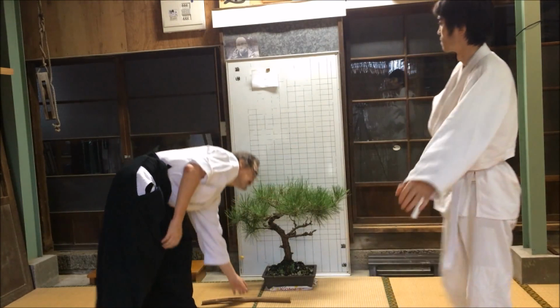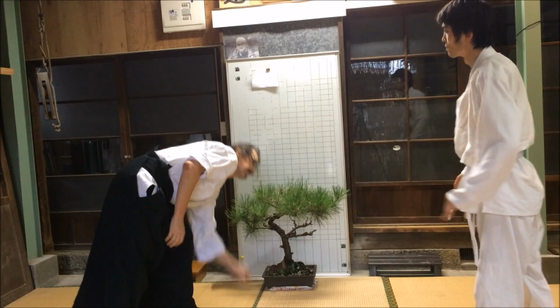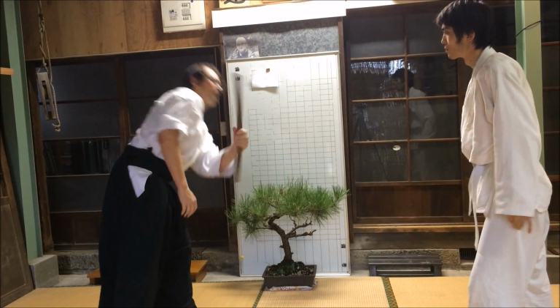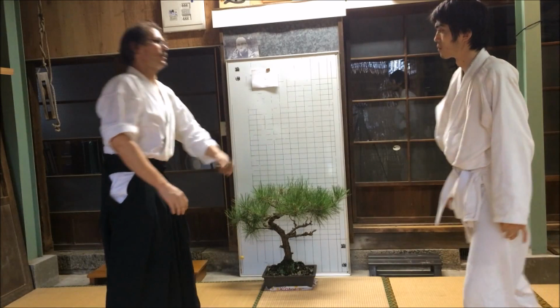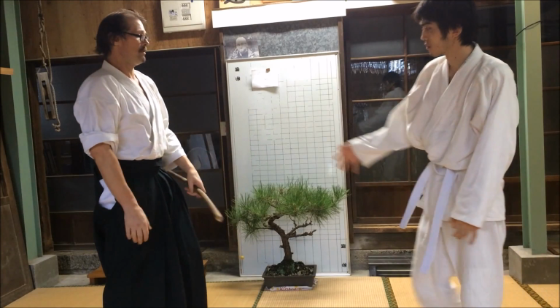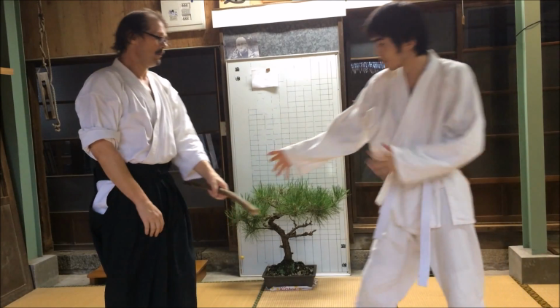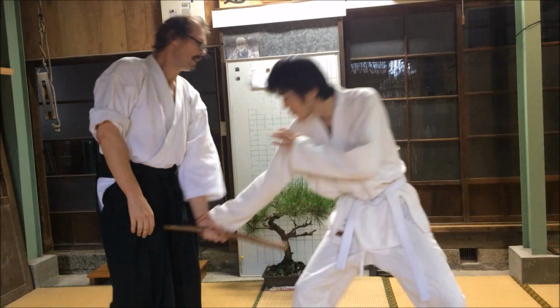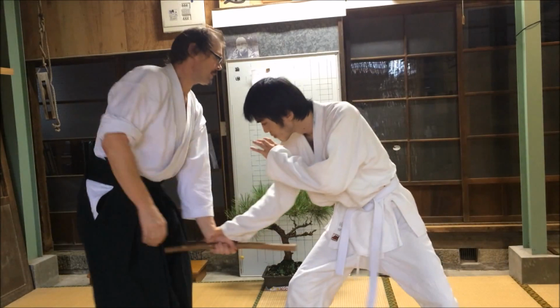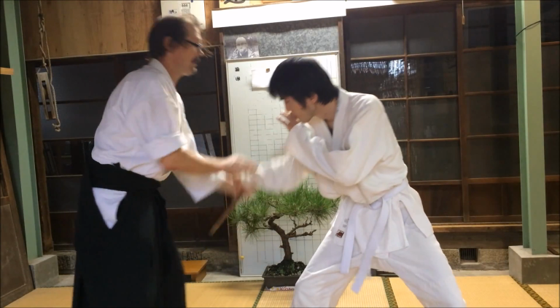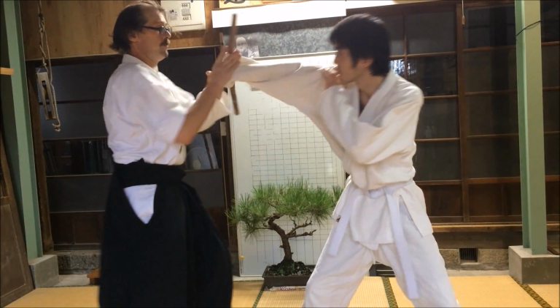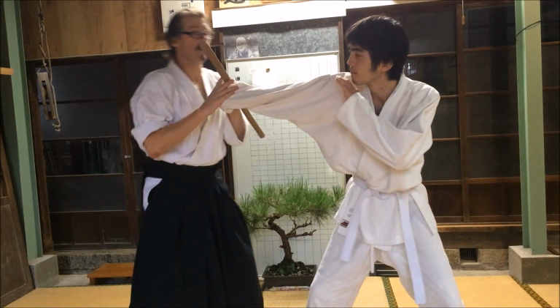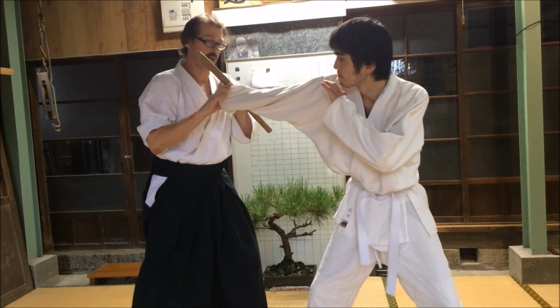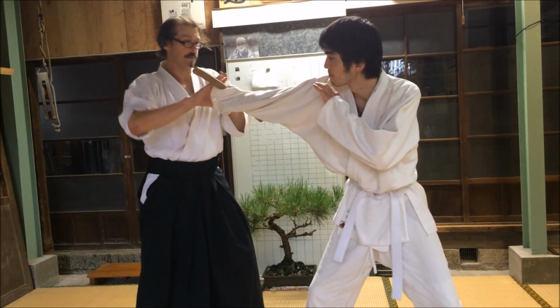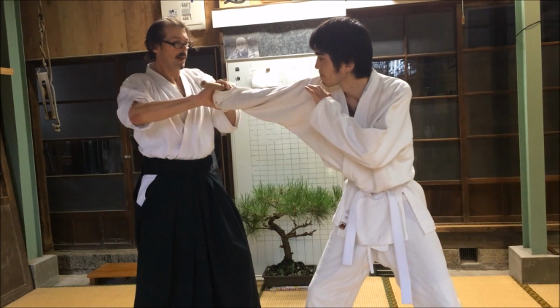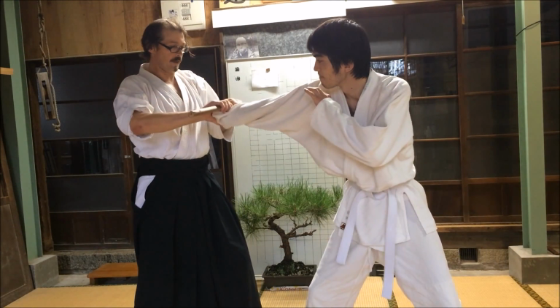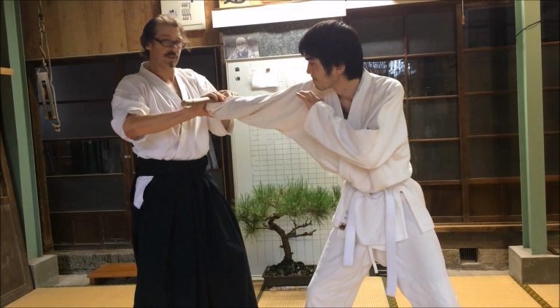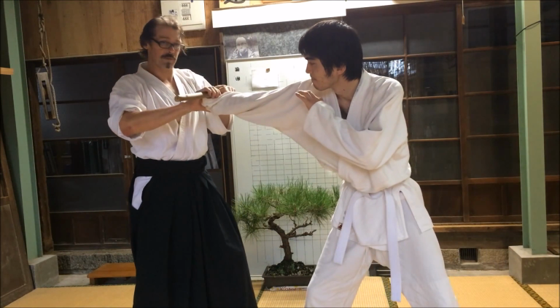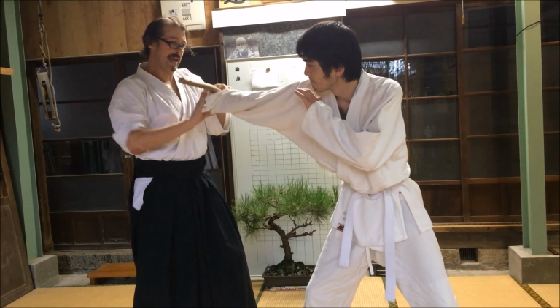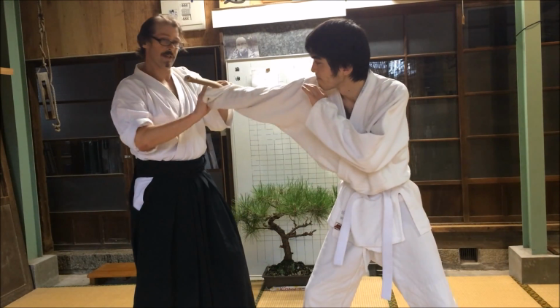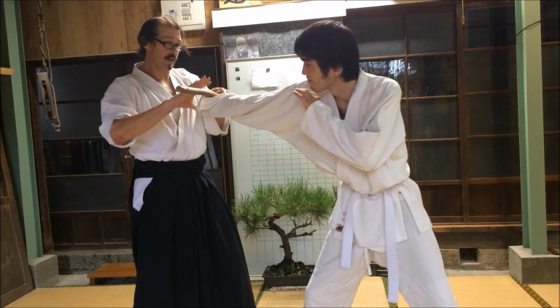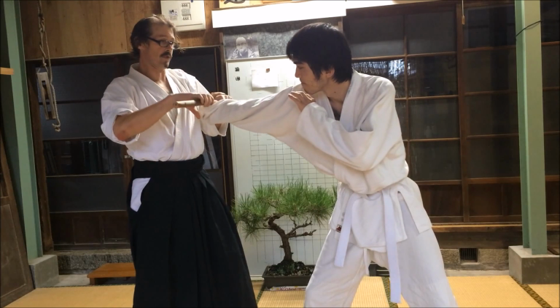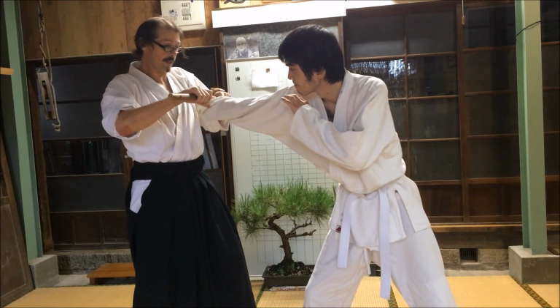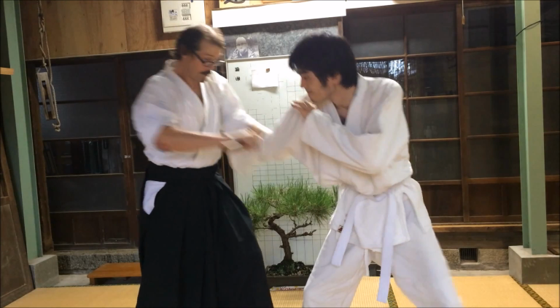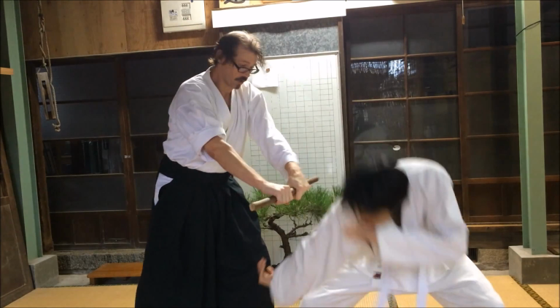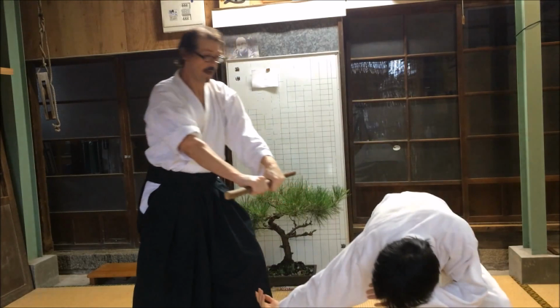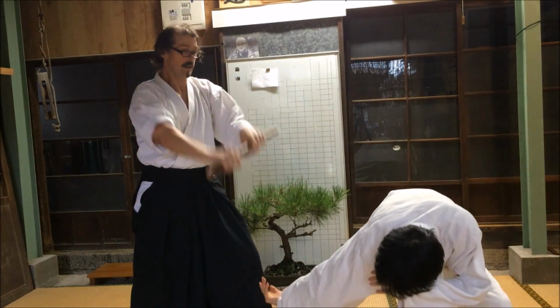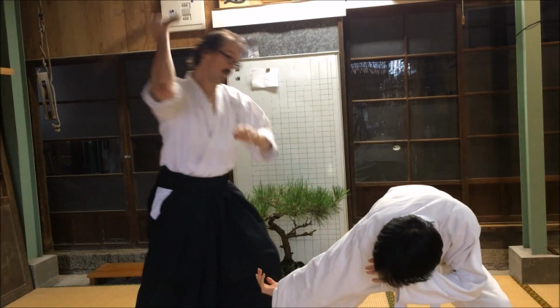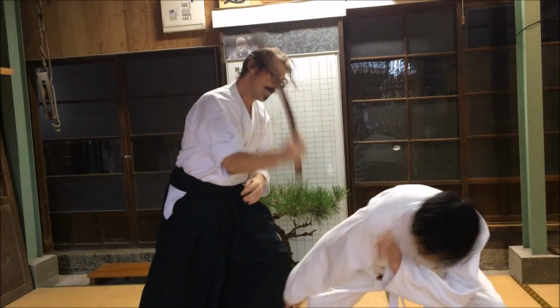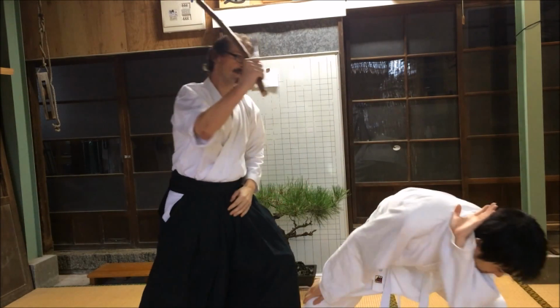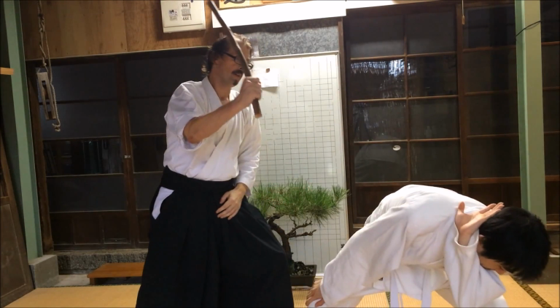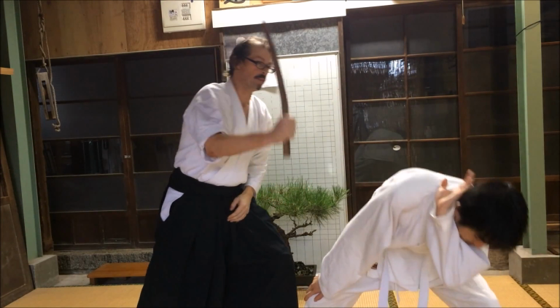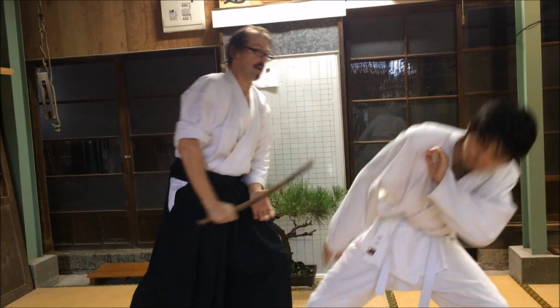The same thing happens with the fuibo. This time I have the fuibo to lock it up — I don't have to use my hand on his wrist. I just push away and I can strike.